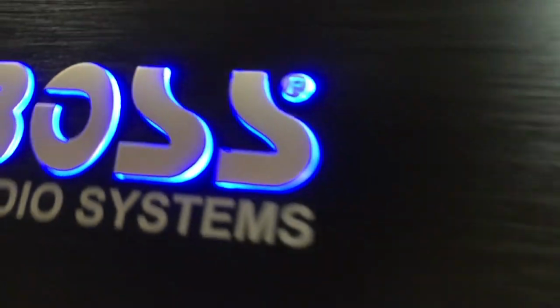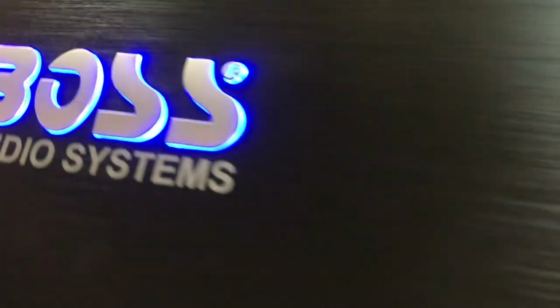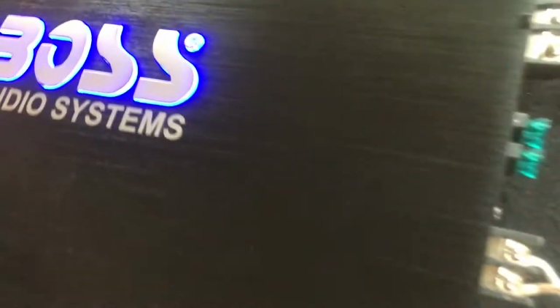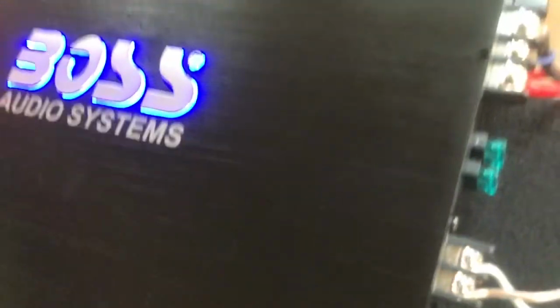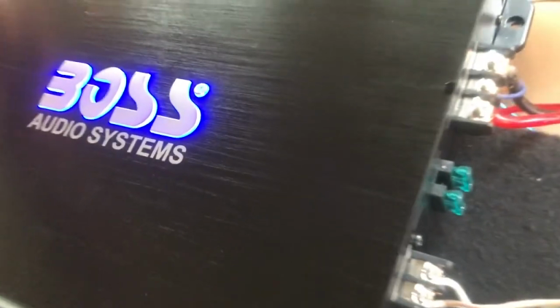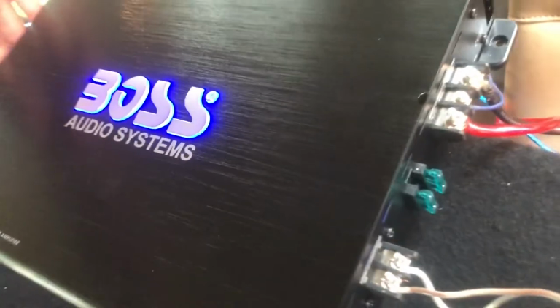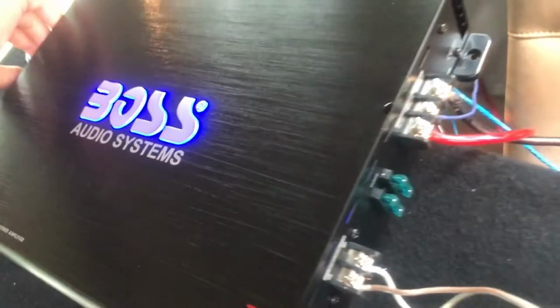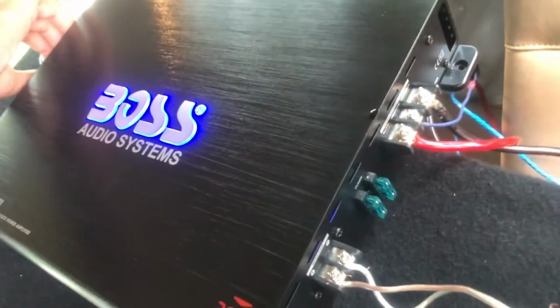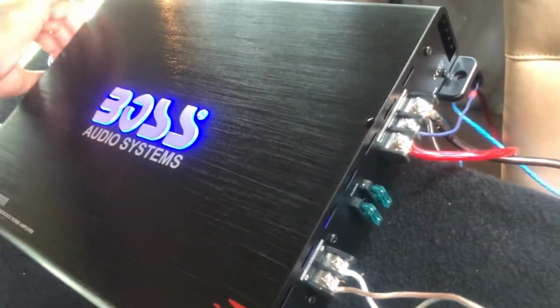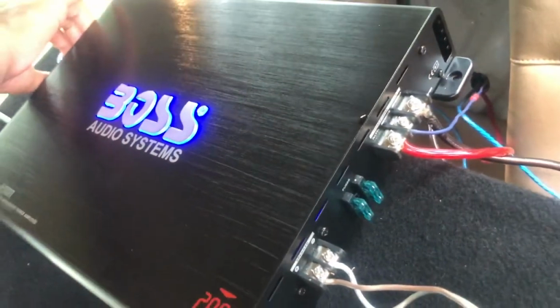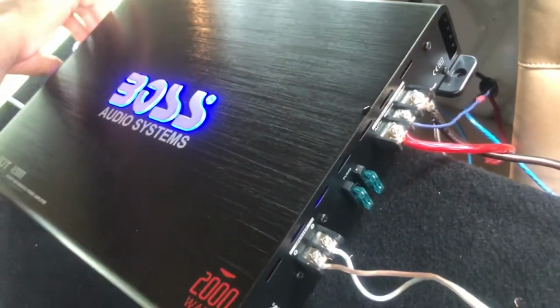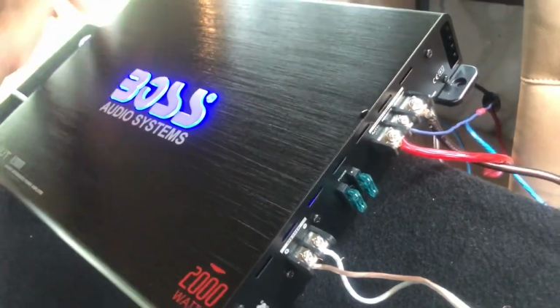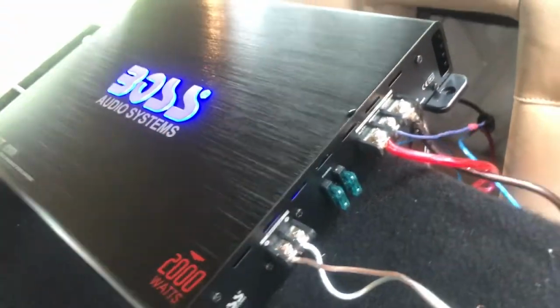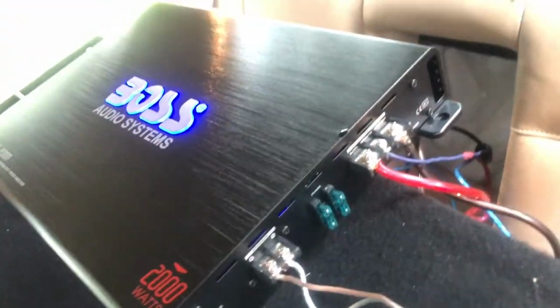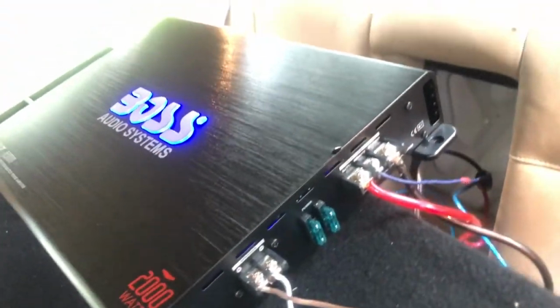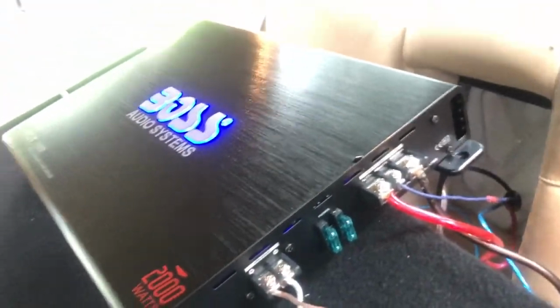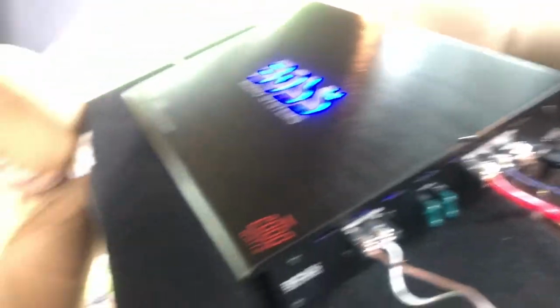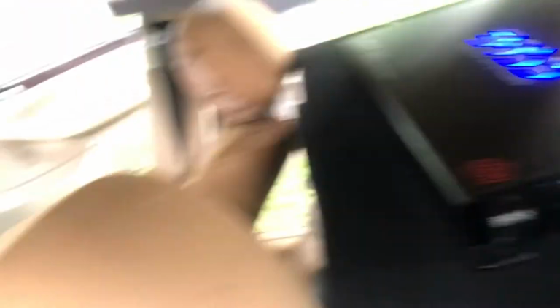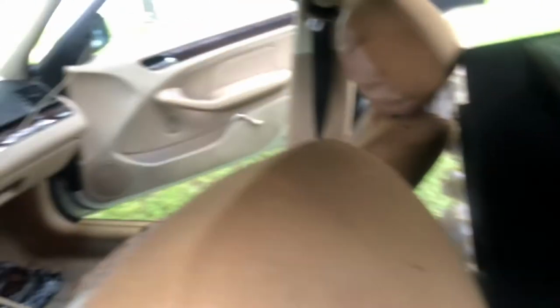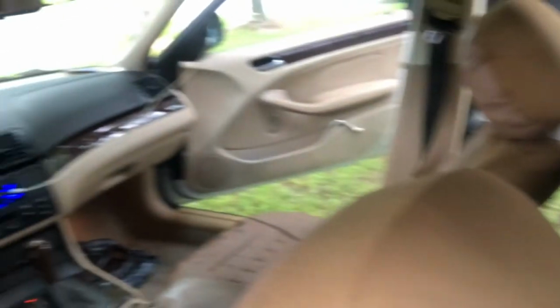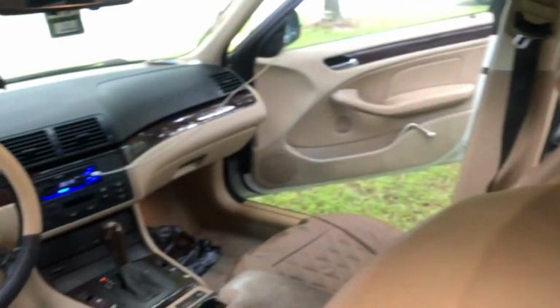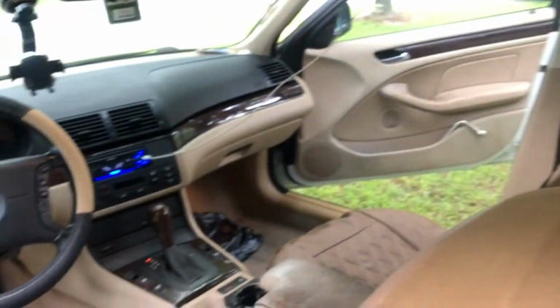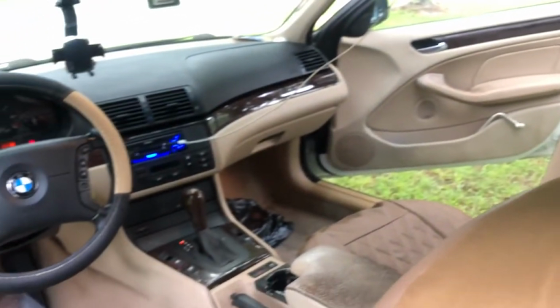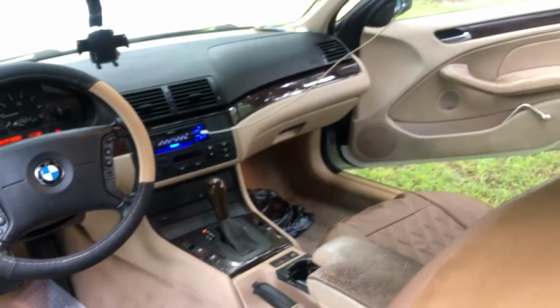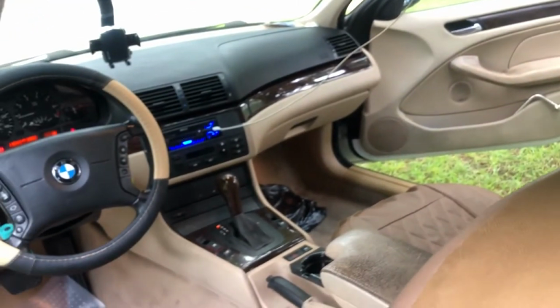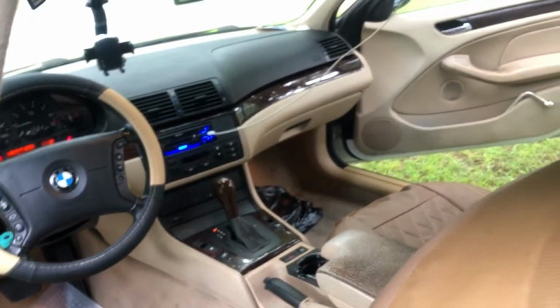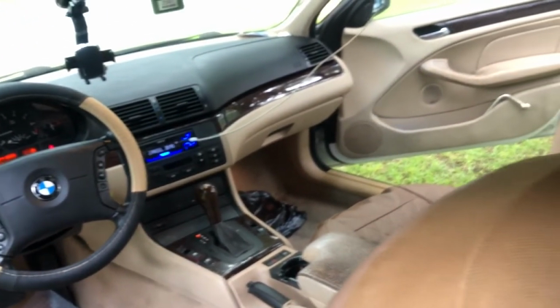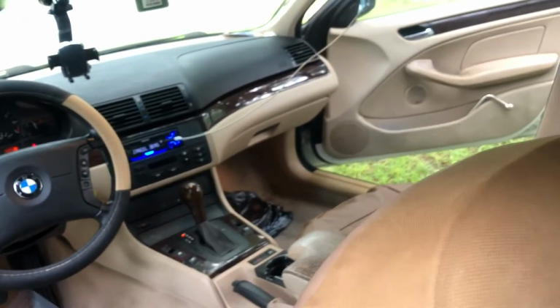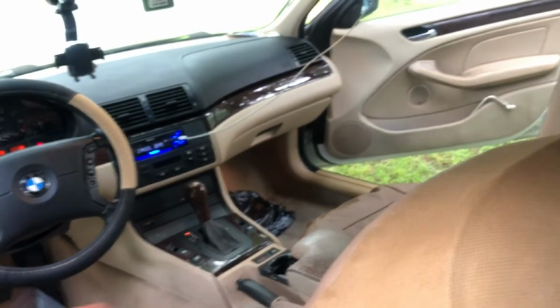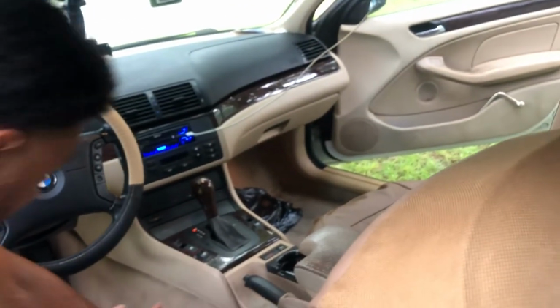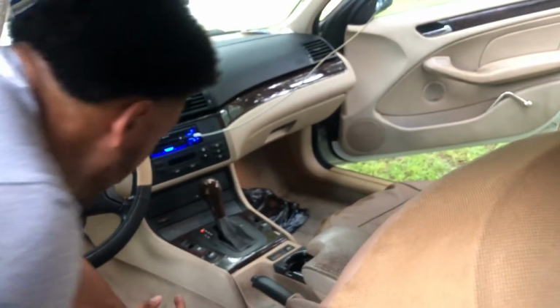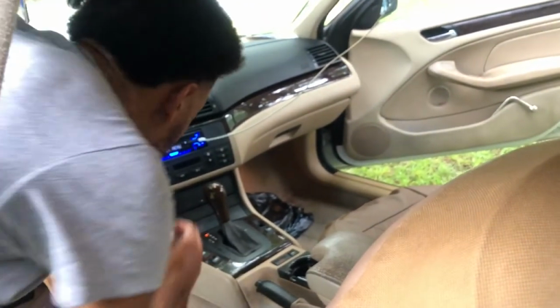Funny sound coming from the RCA cables — they're a little beat down. Okay, they're good now. Let's get a song in — the song should be playing any second now.